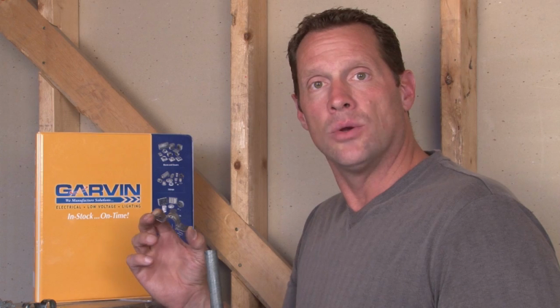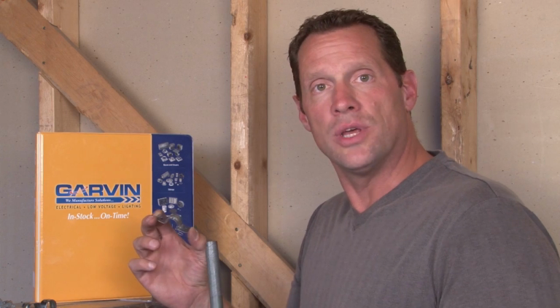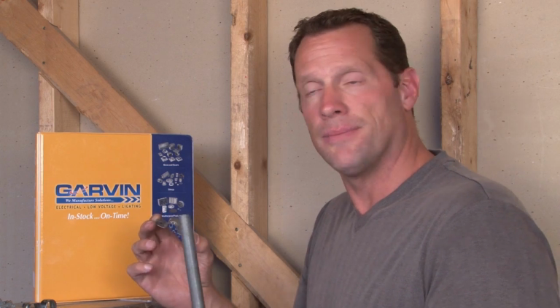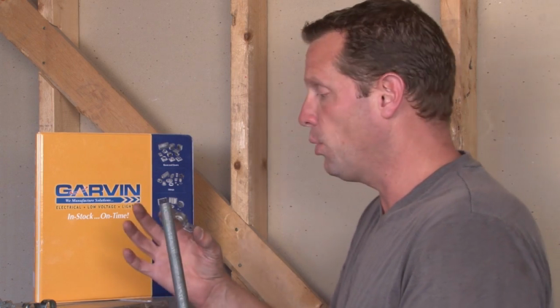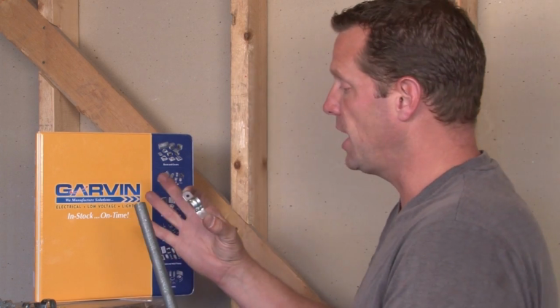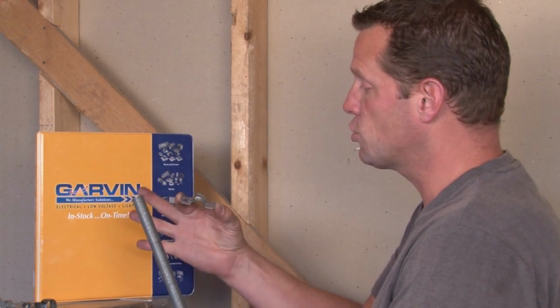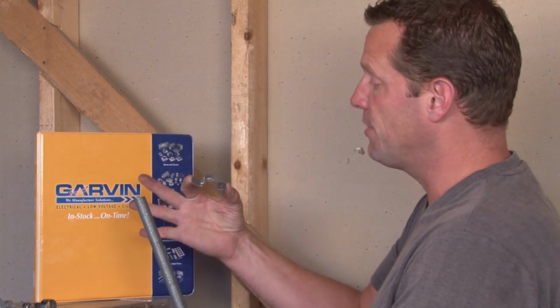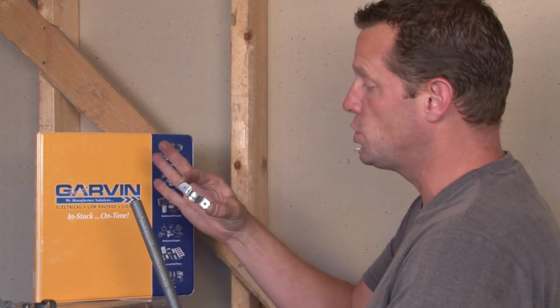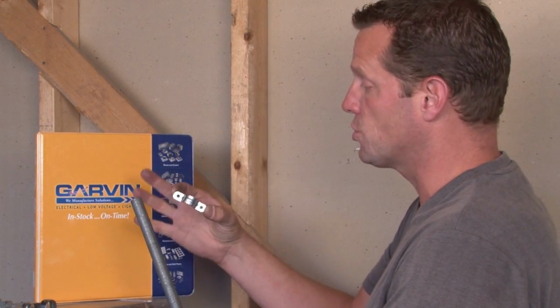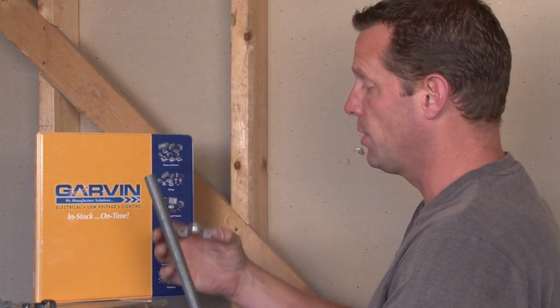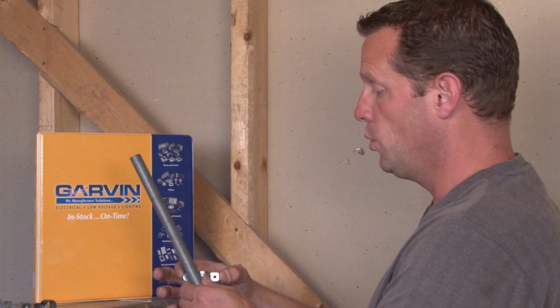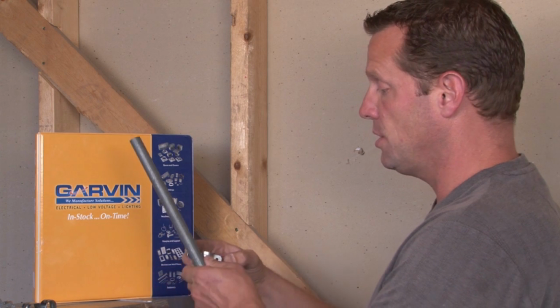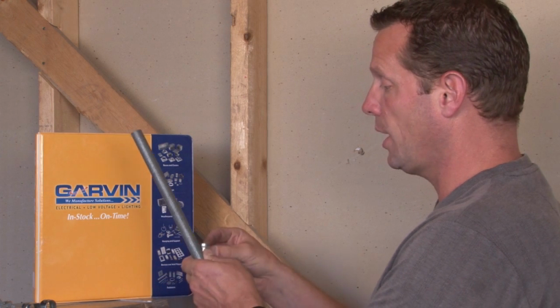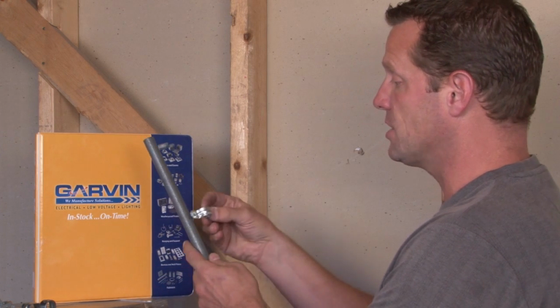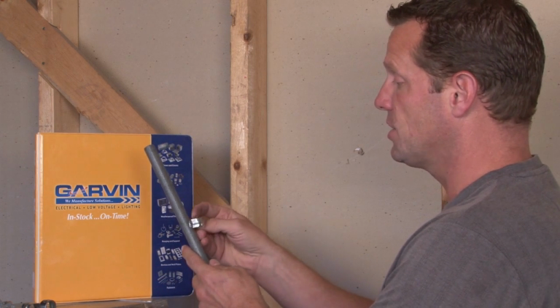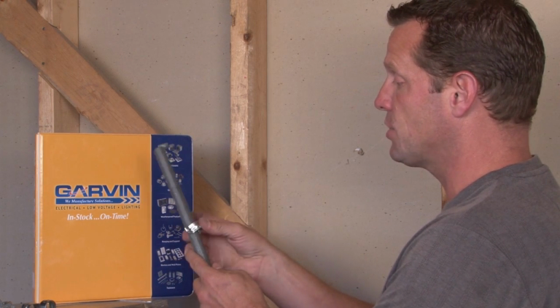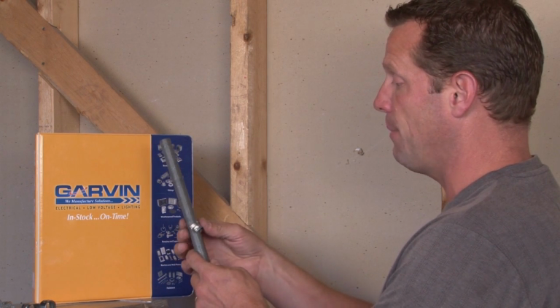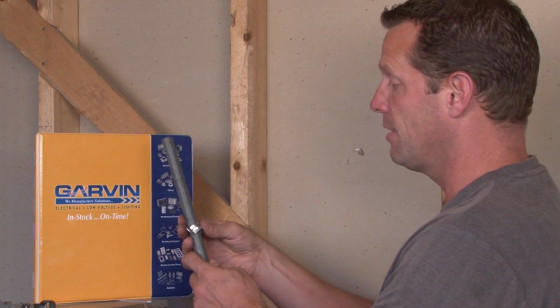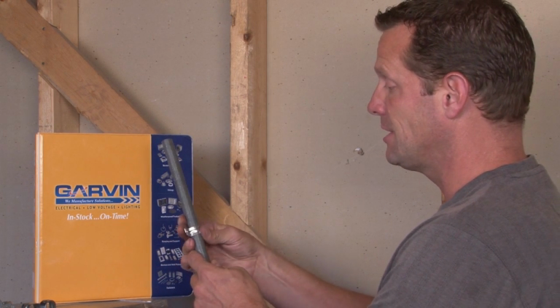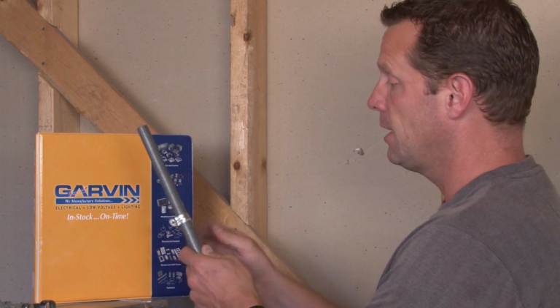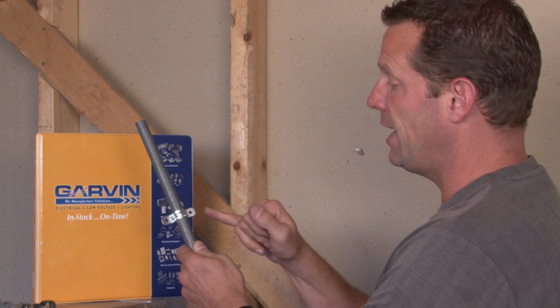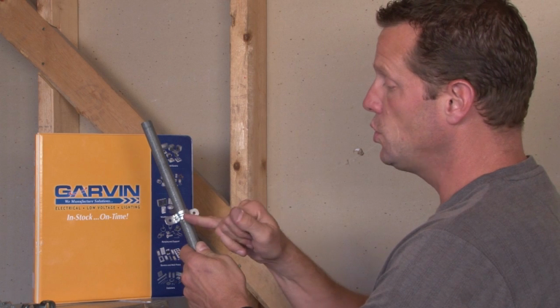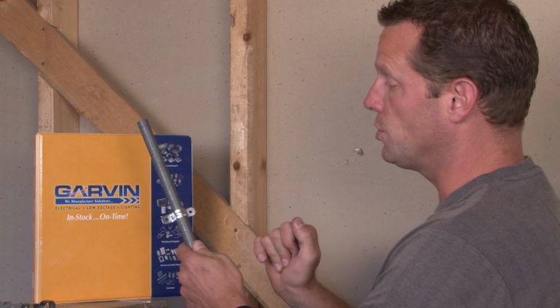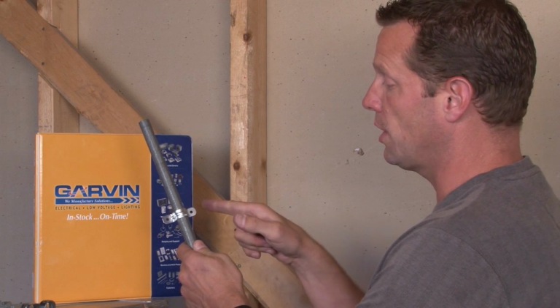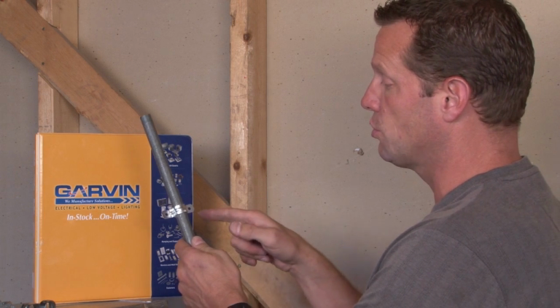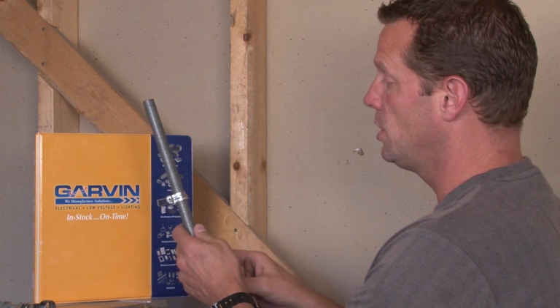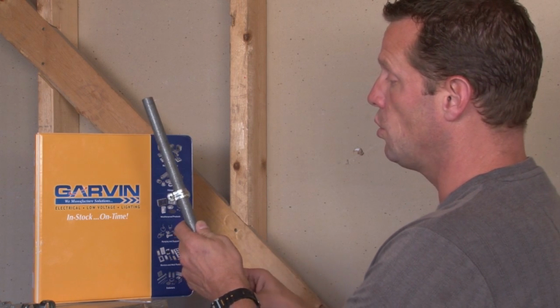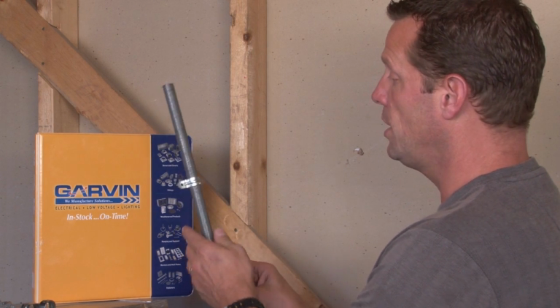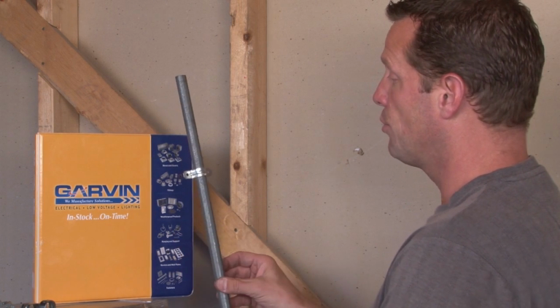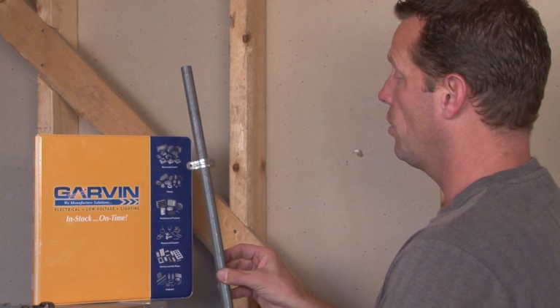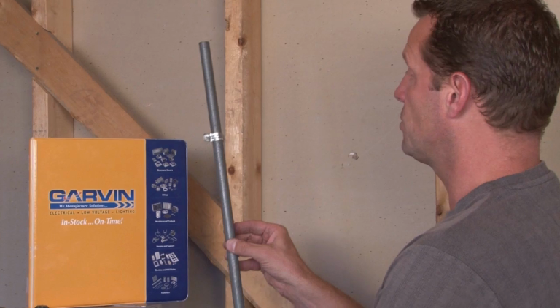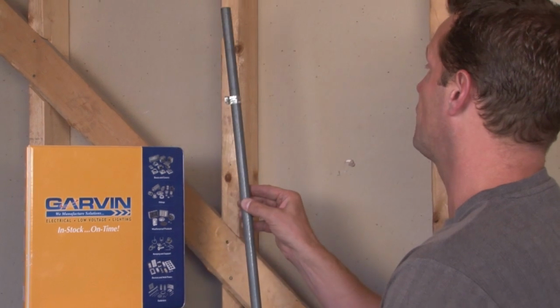In order to do this, it's important to take the strap — this is our two hole strap — which quickly and easily snaps on the pipe and provides two holes so that it can be screwed to a wood, brick, or masonry surface.